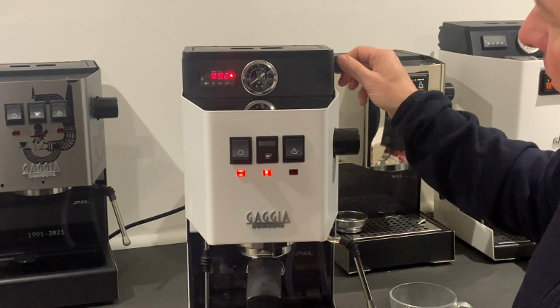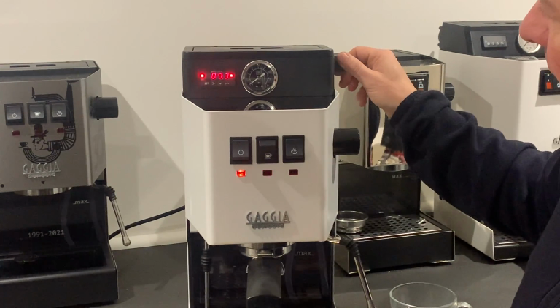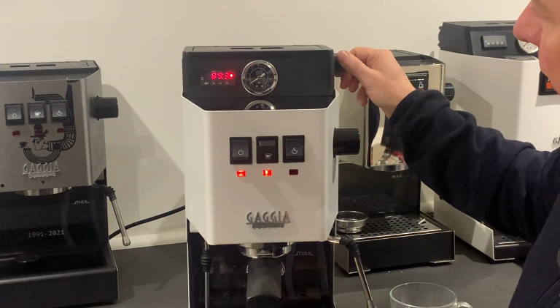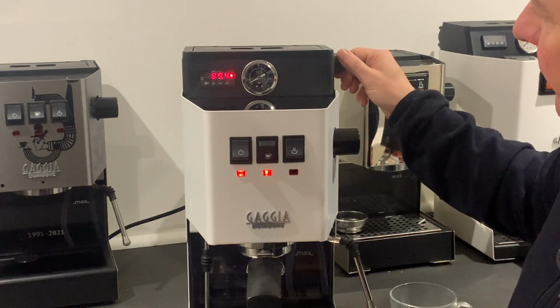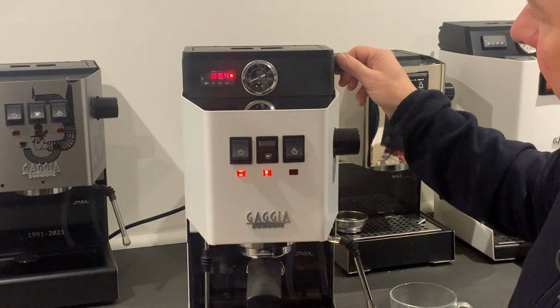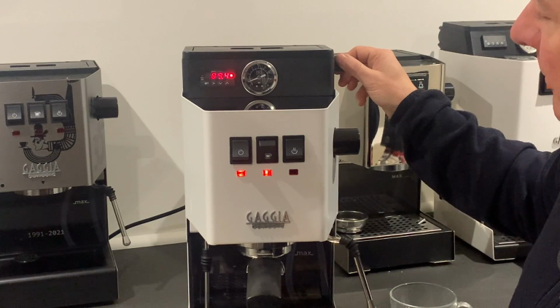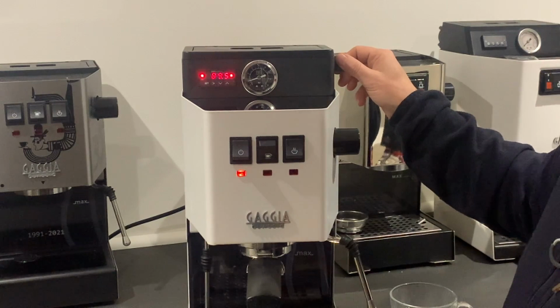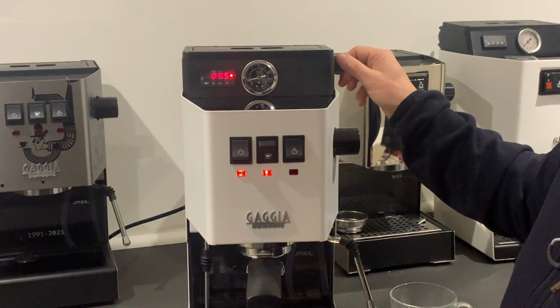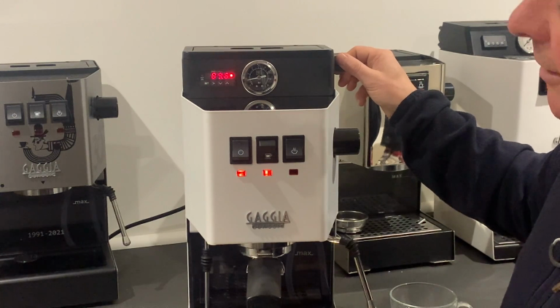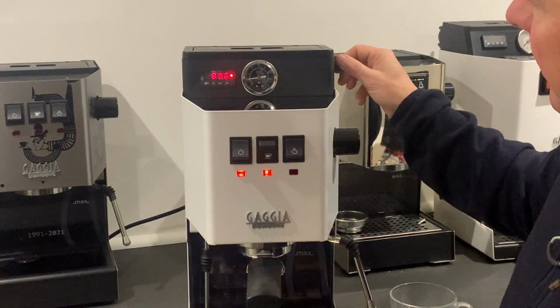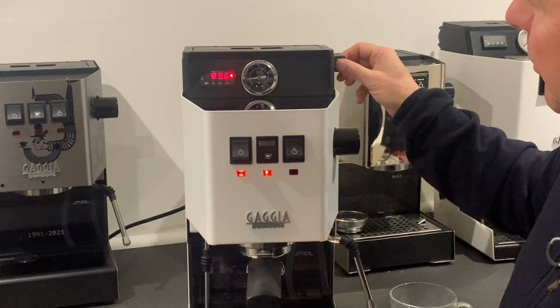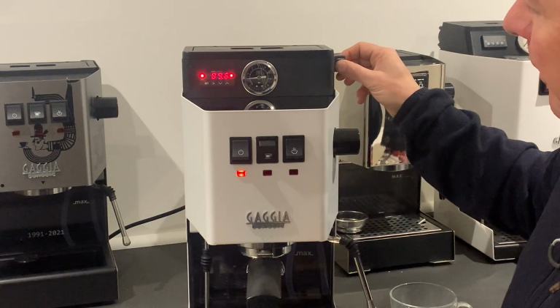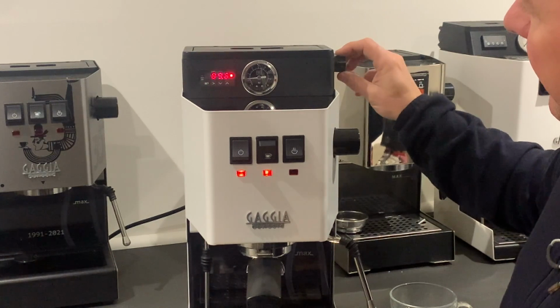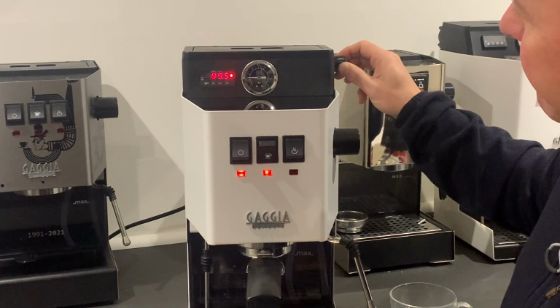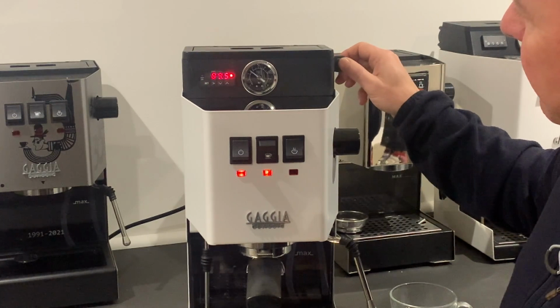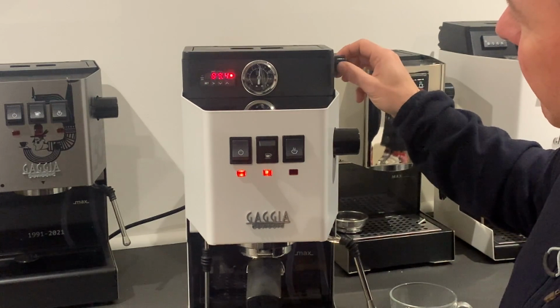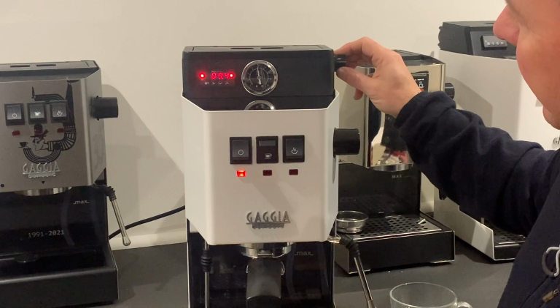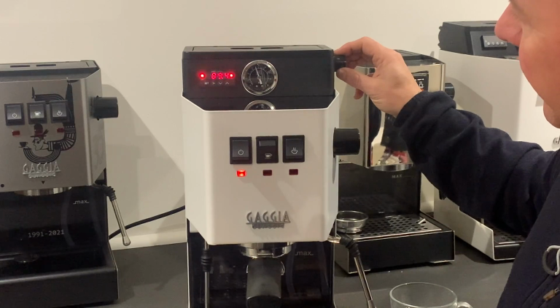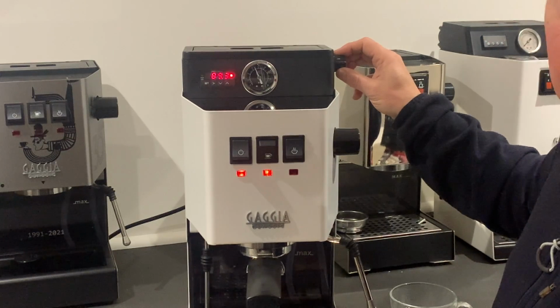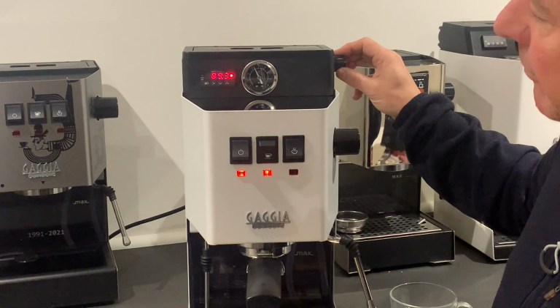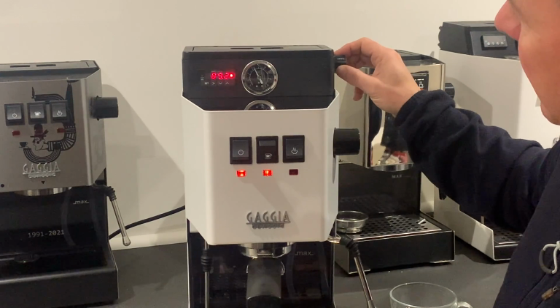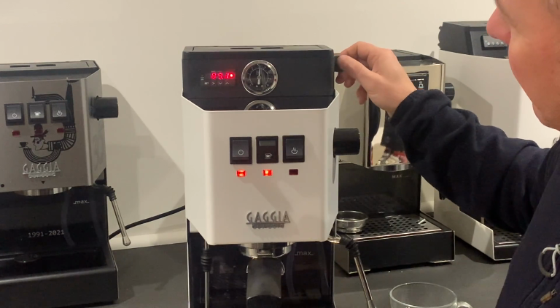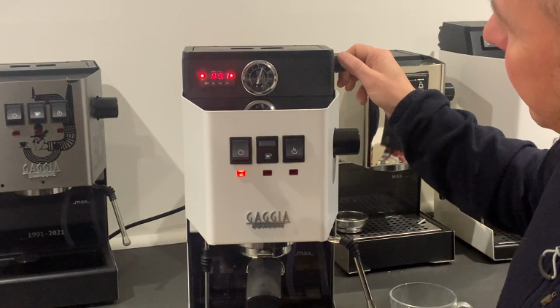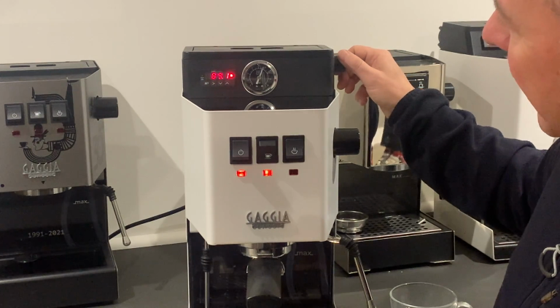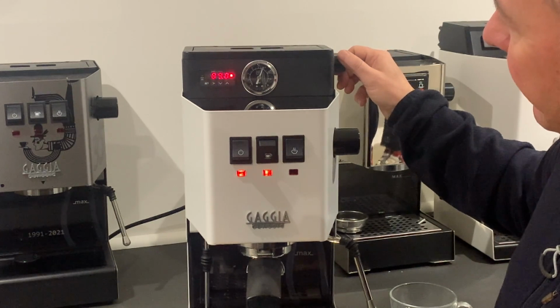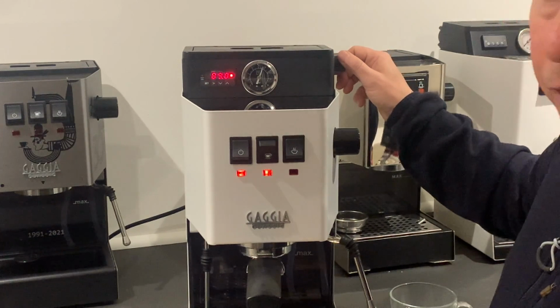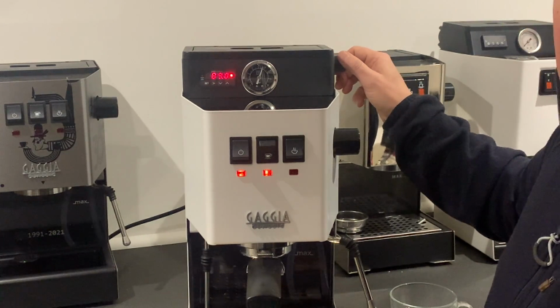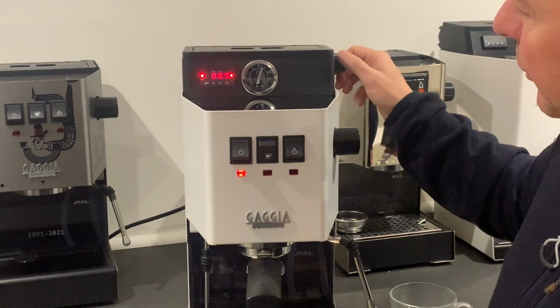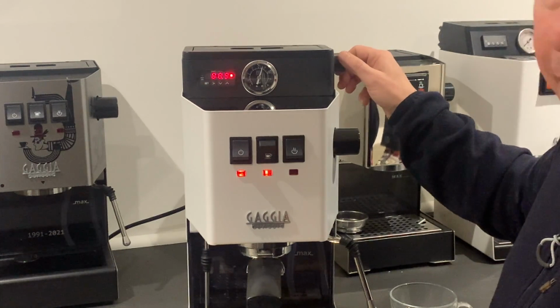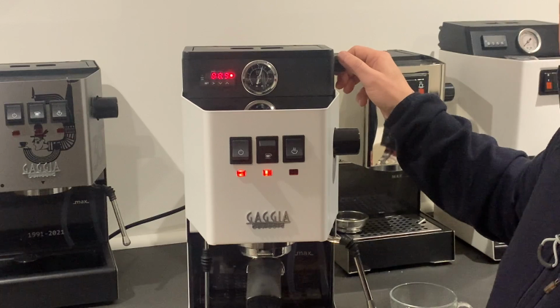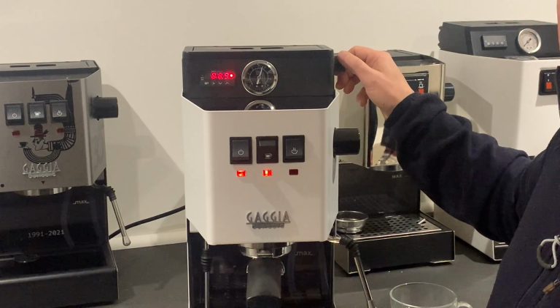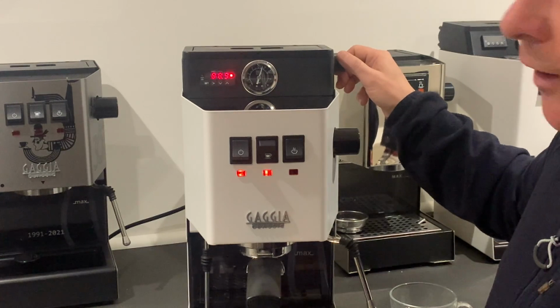I can pre-infuse for, say, 10 seconds at two bar, and then ramp that pressure up — I can have coffee at six bar, or go up to nine bar. This allows you to play around with different pressure profiles.